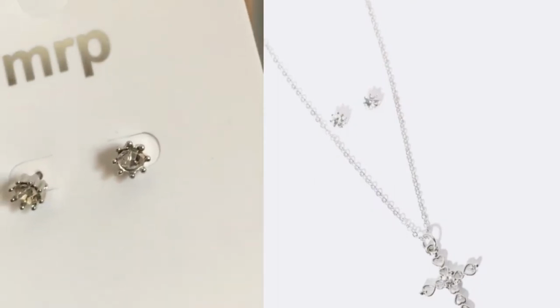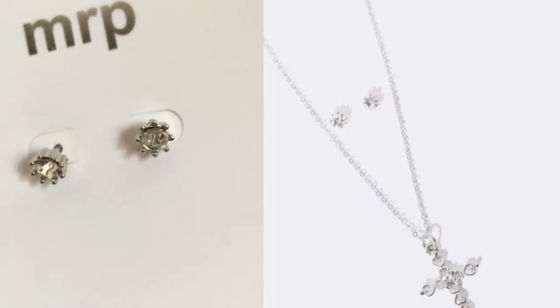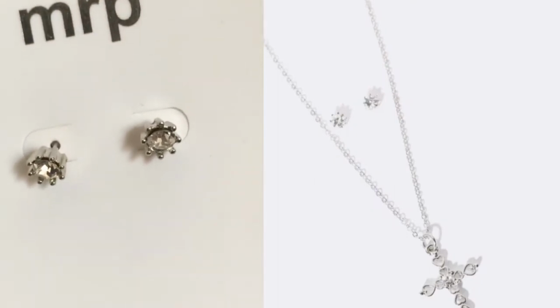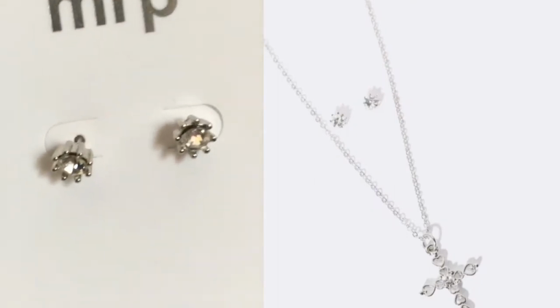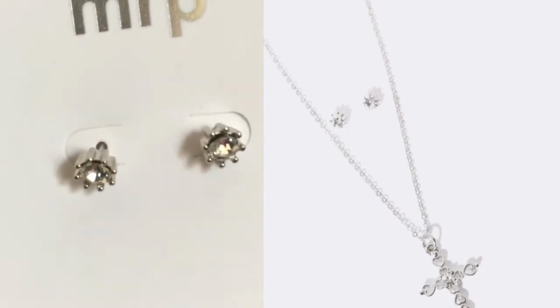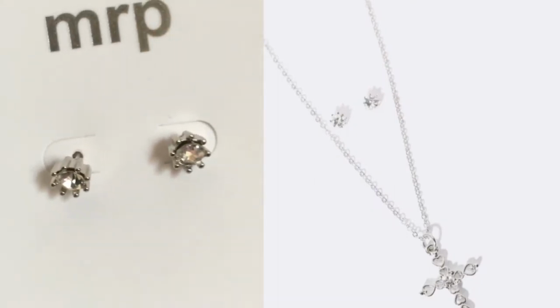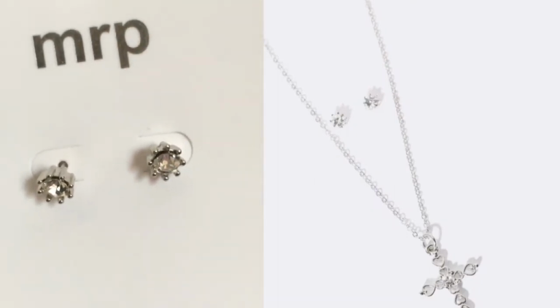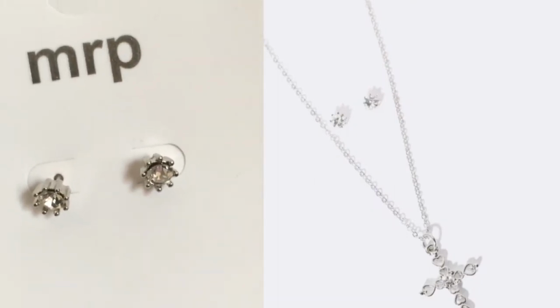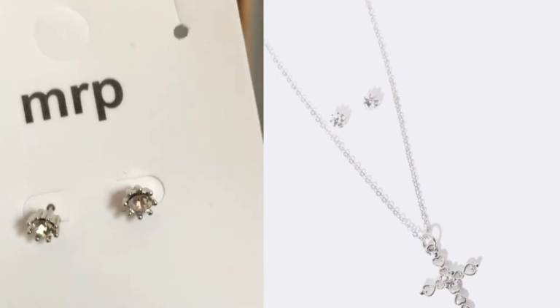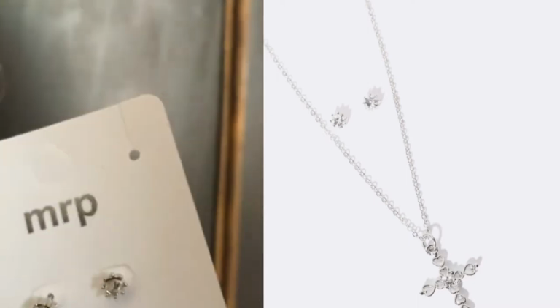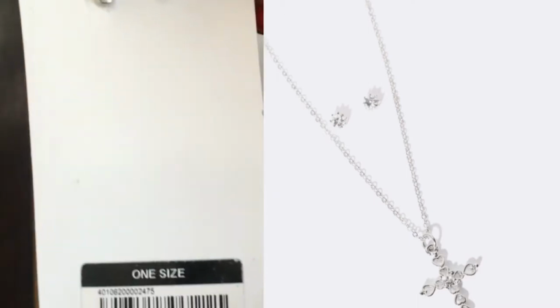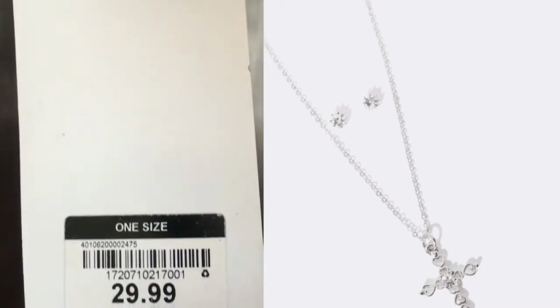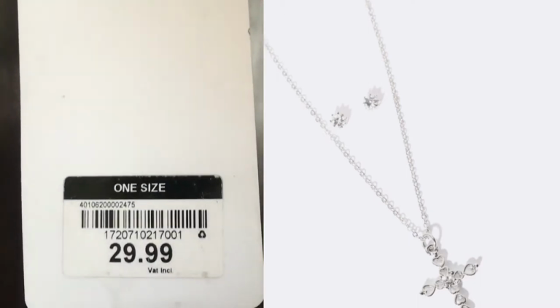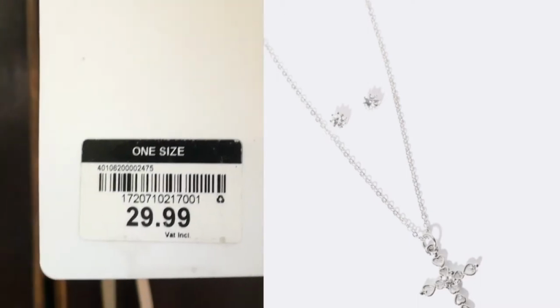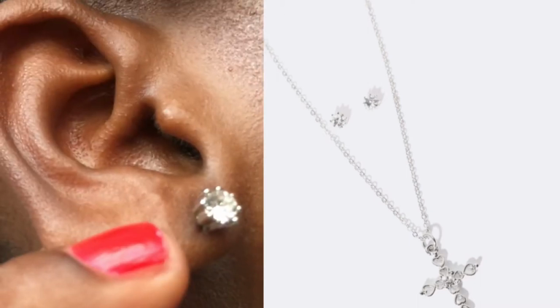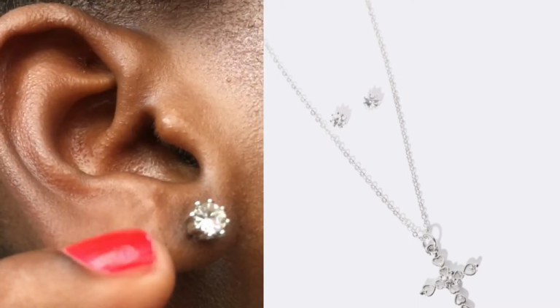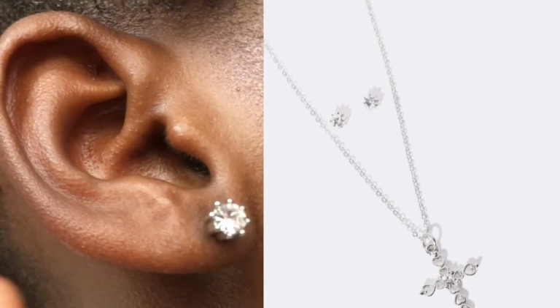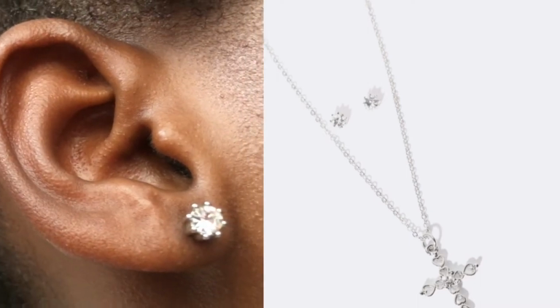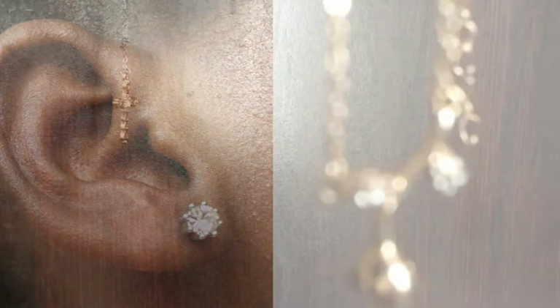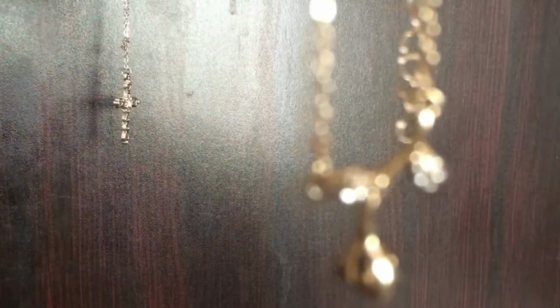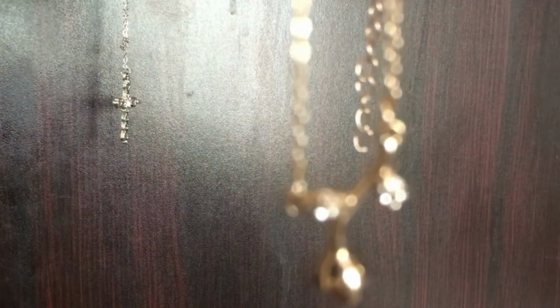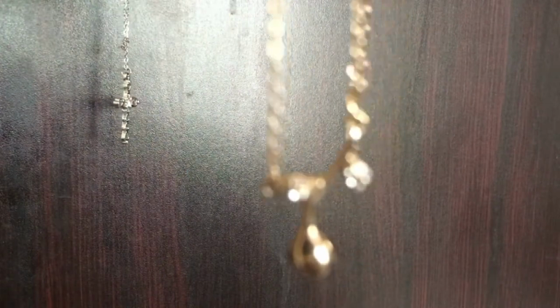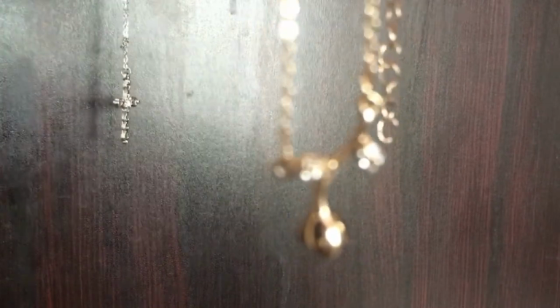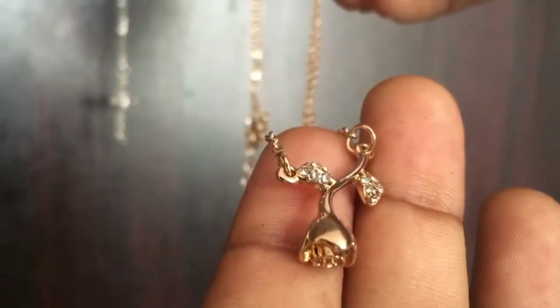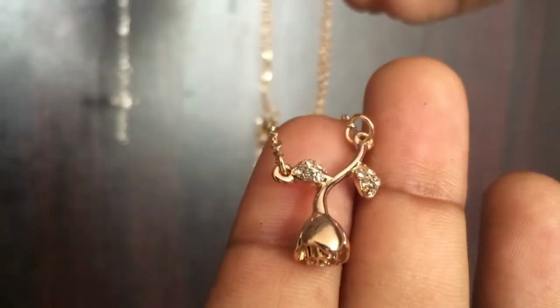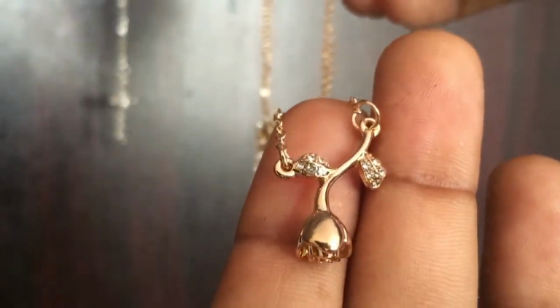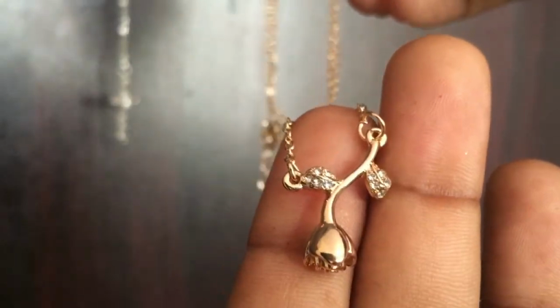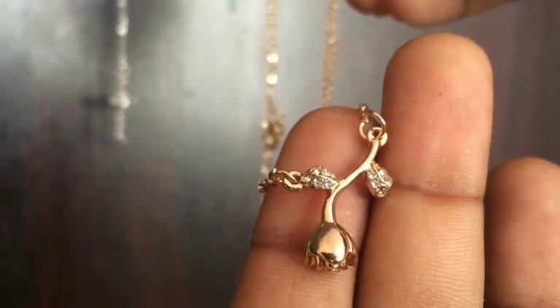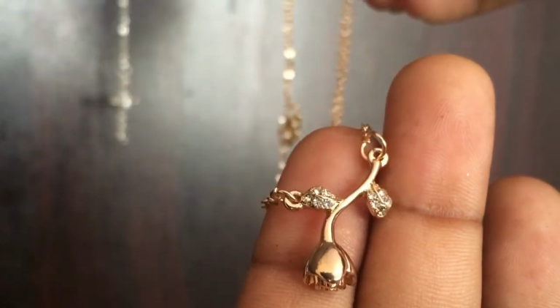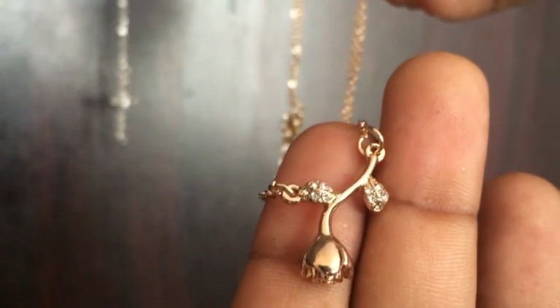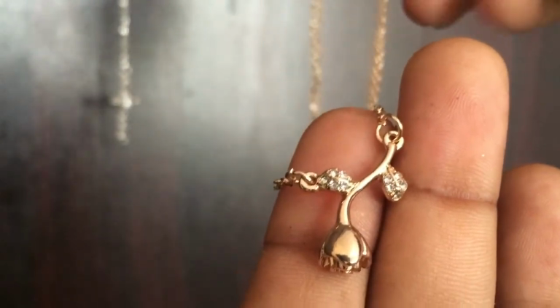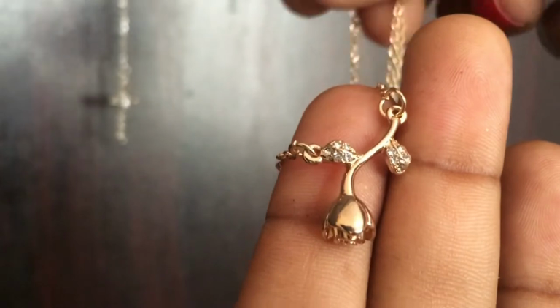Next up are these small earrings that come with a necklace, and it was only 30 rands. This is a rose pendant necklace combo and it comes with a bracelet.